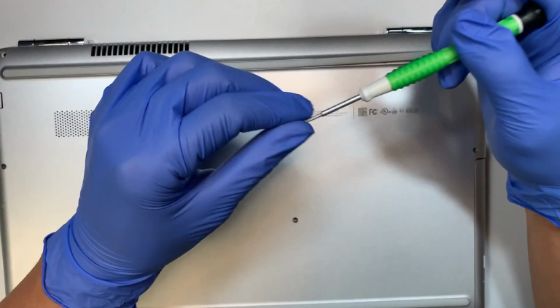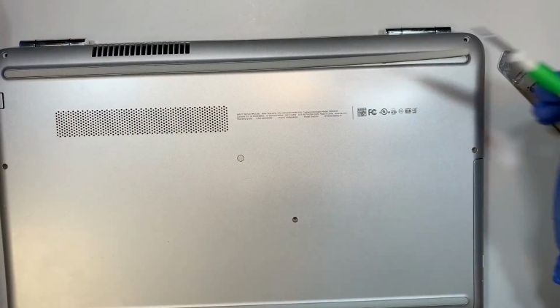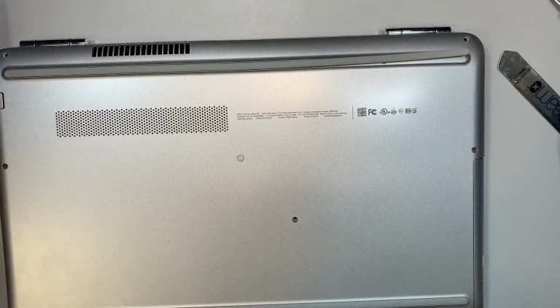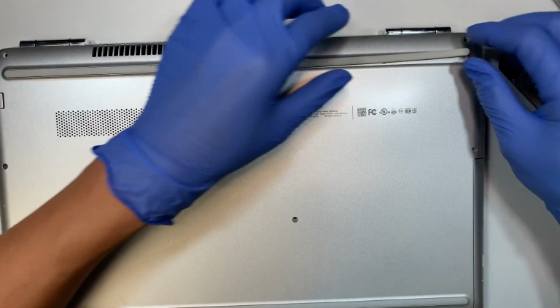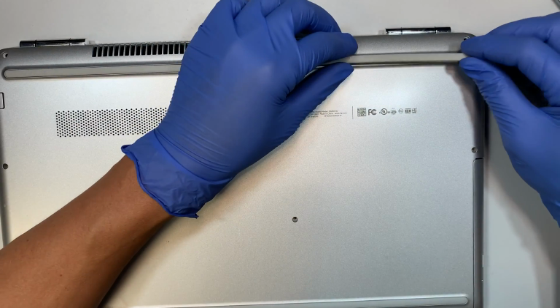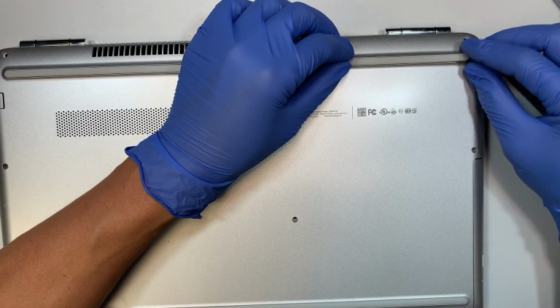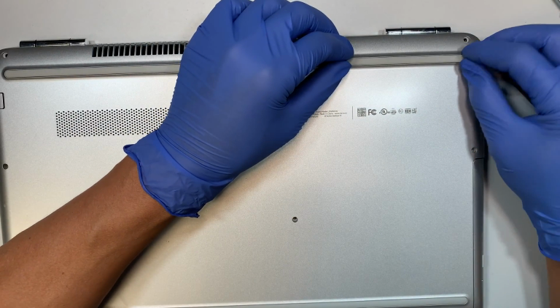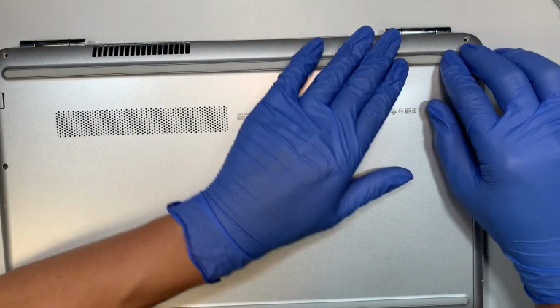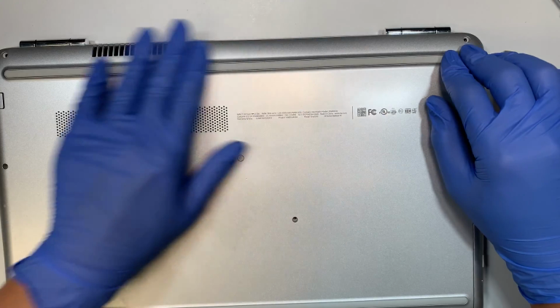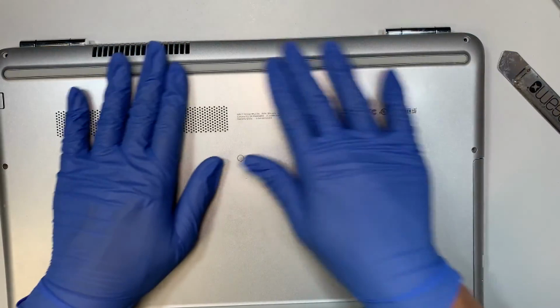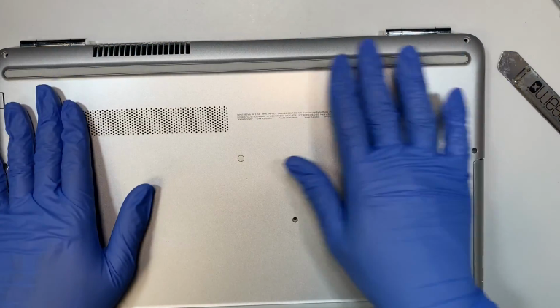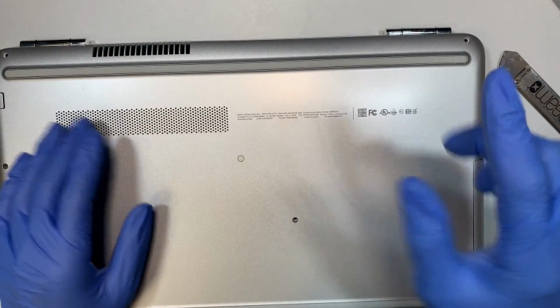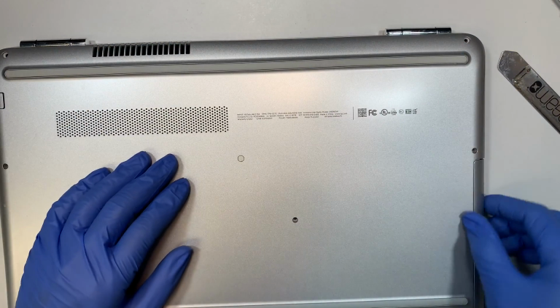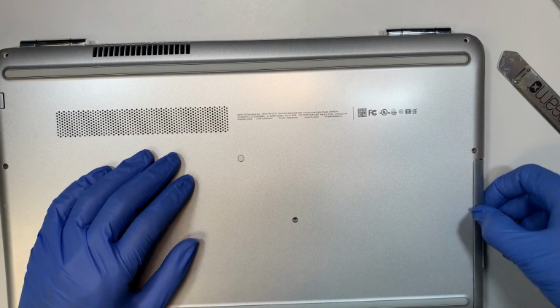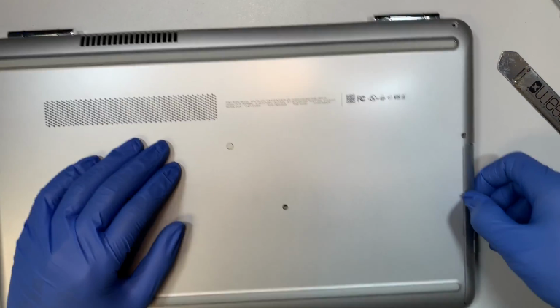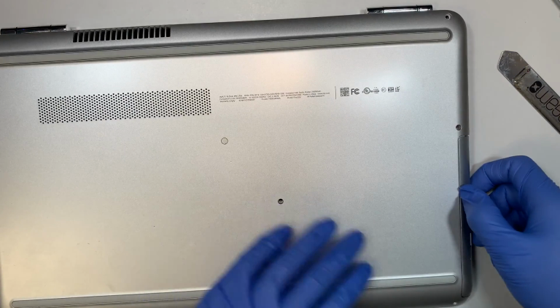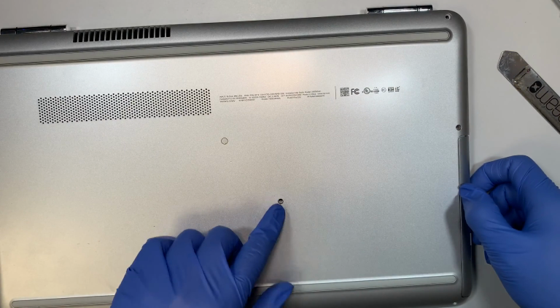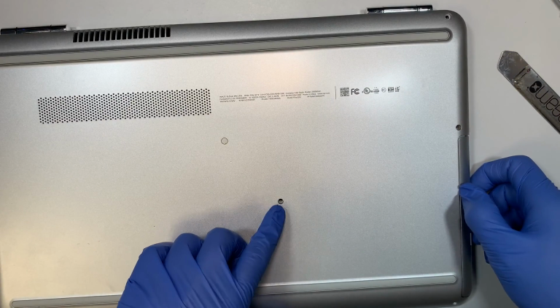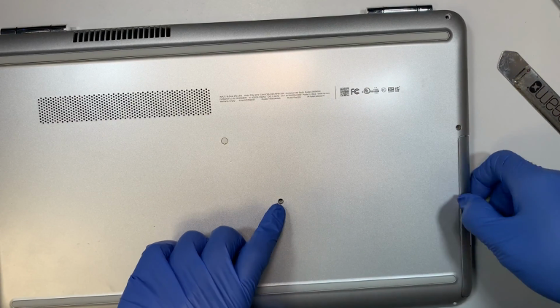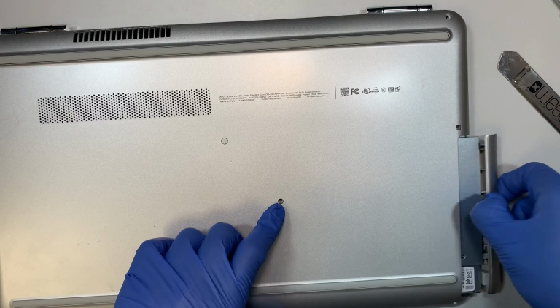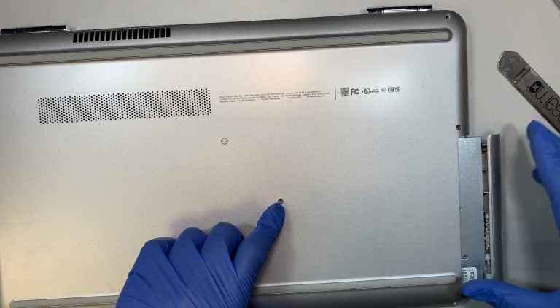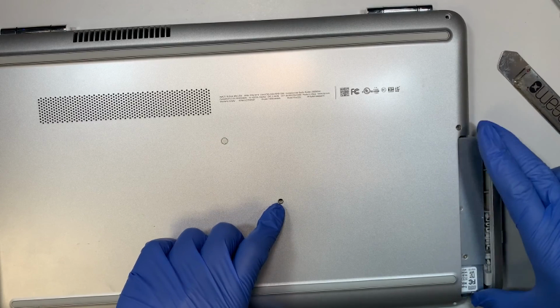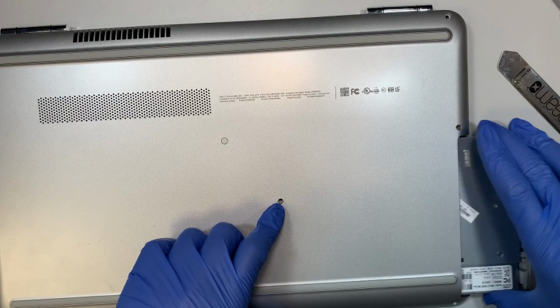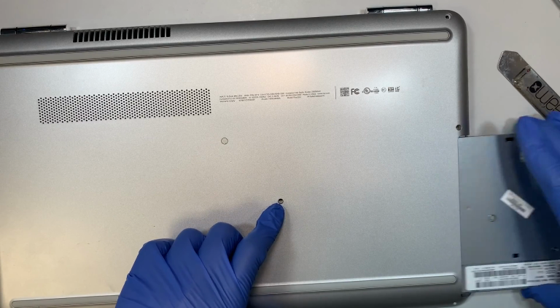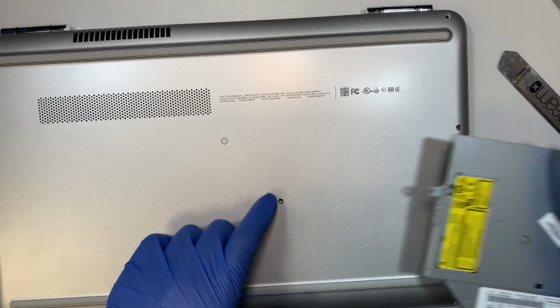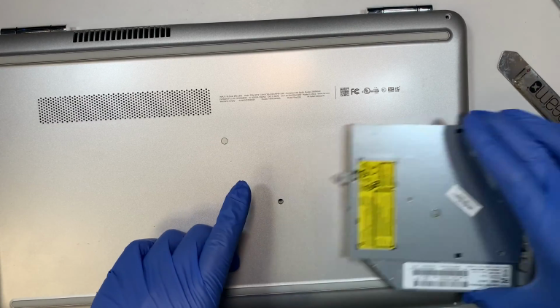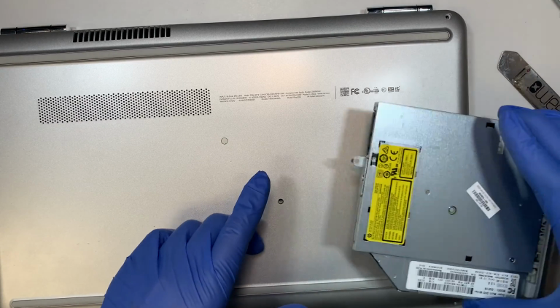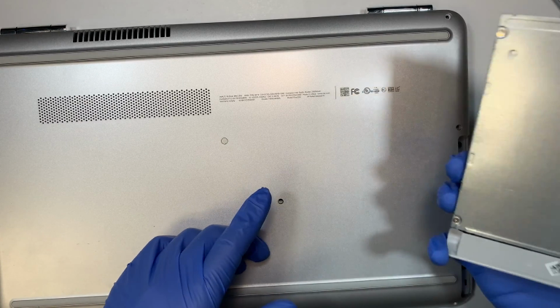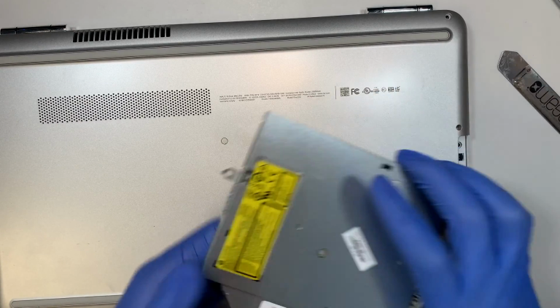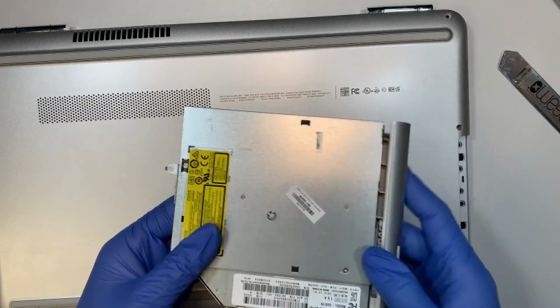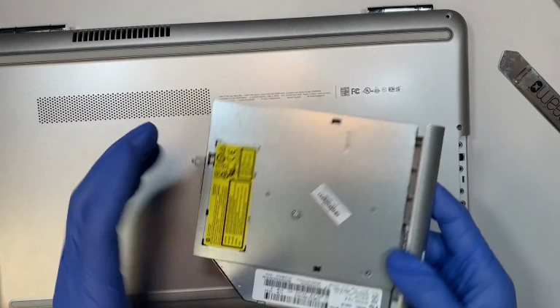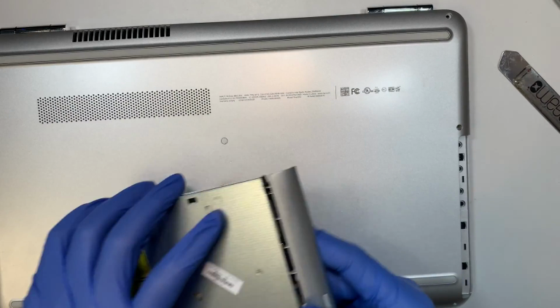Set that aside and make sure the rubber is still sticky. Now once you remove this screw, you can actually slide open your DVD drive. Just slide it to your right — that's how you remove the DVD drive.